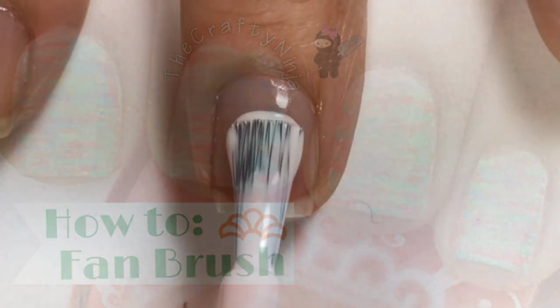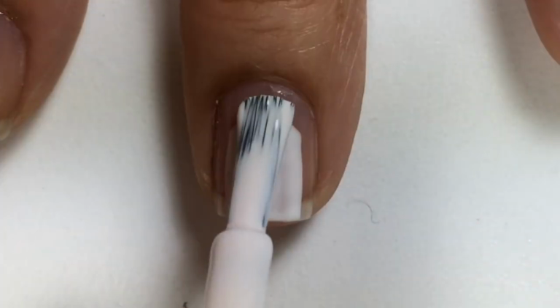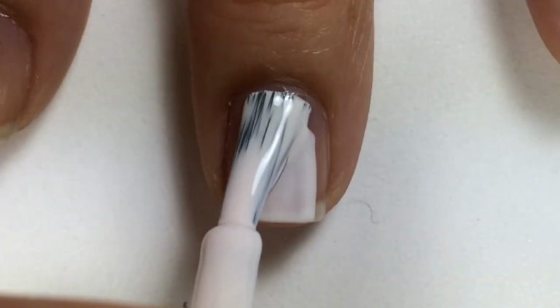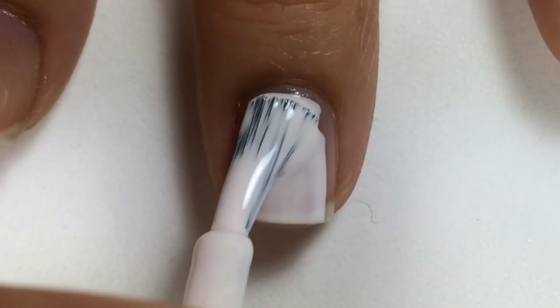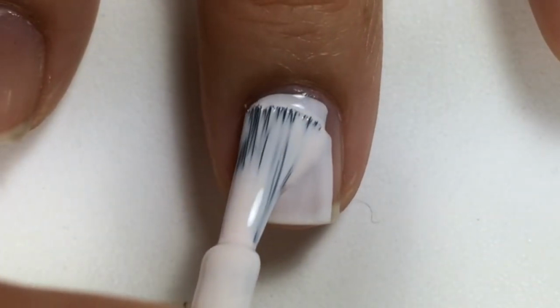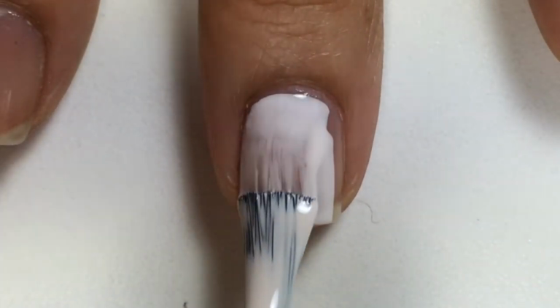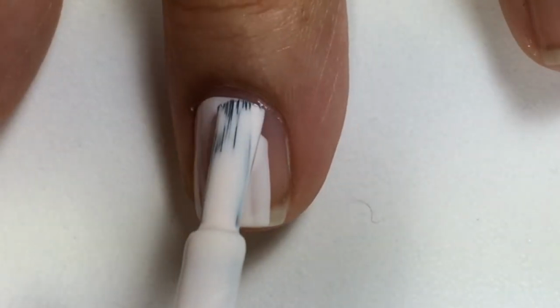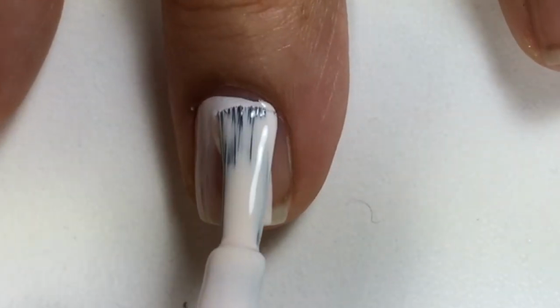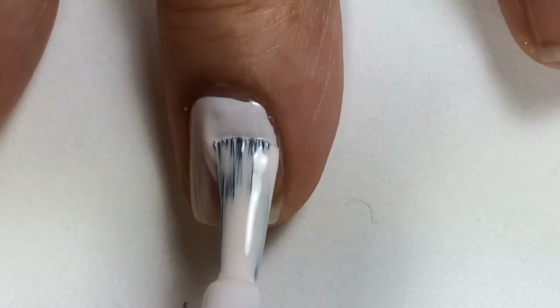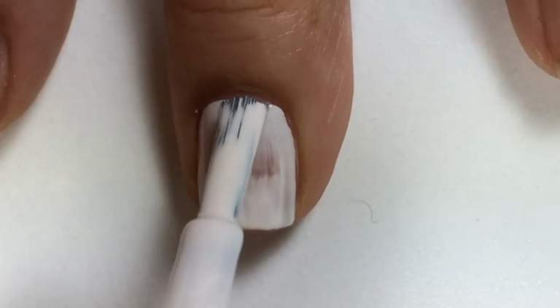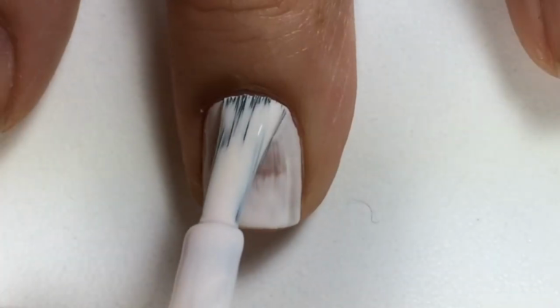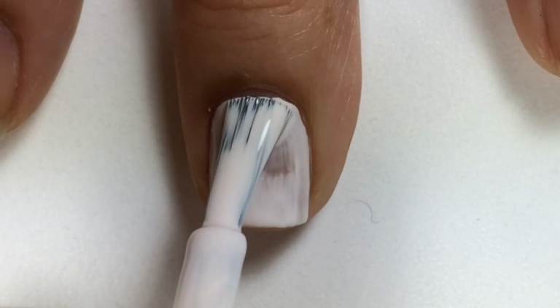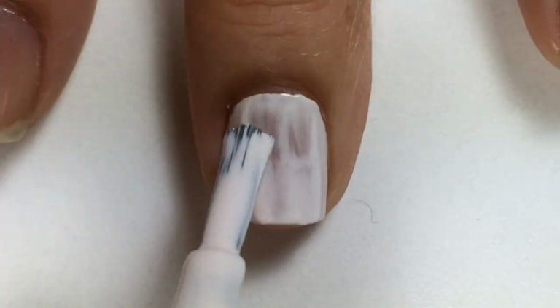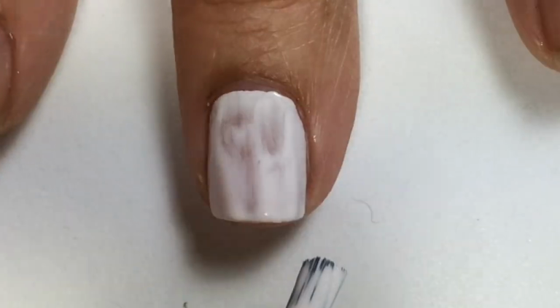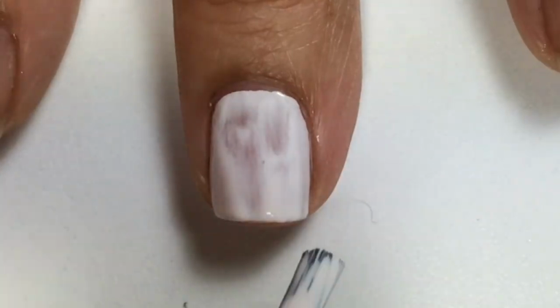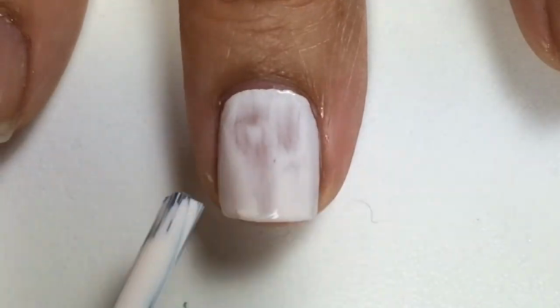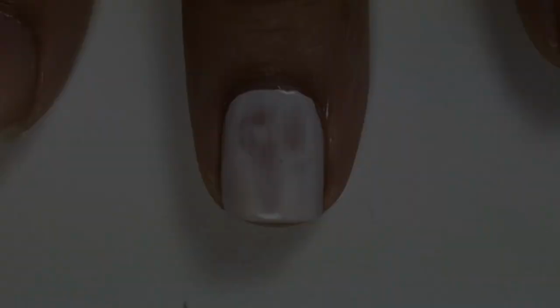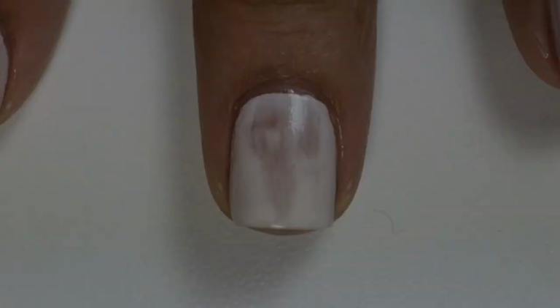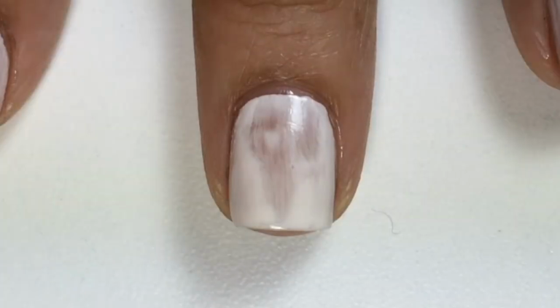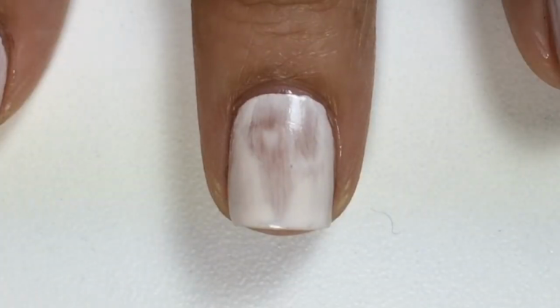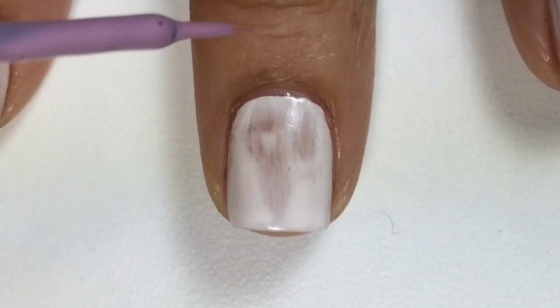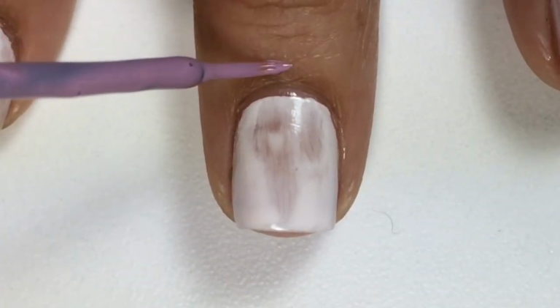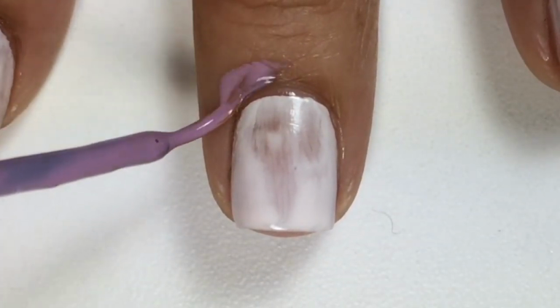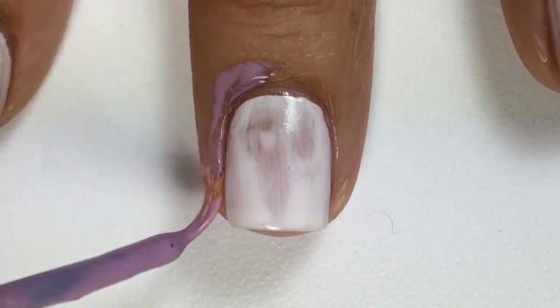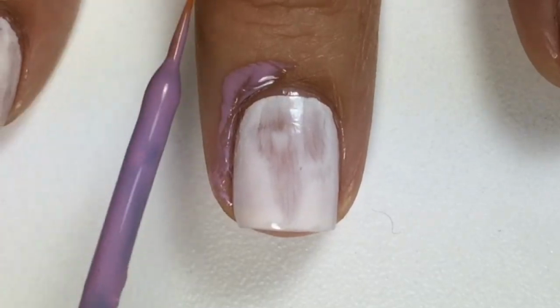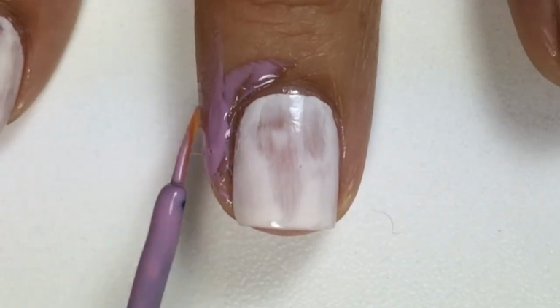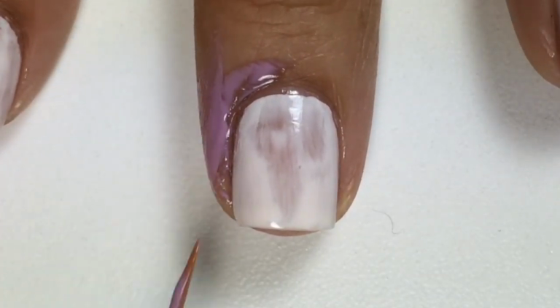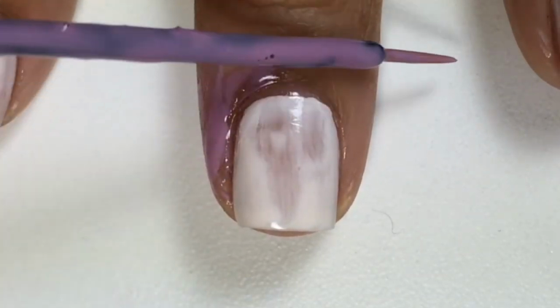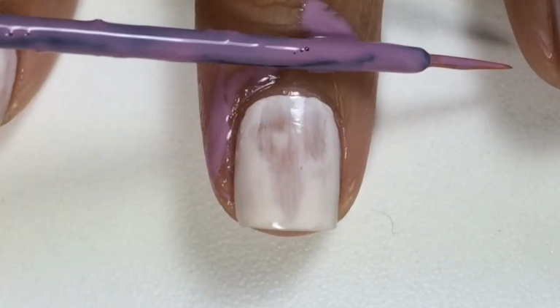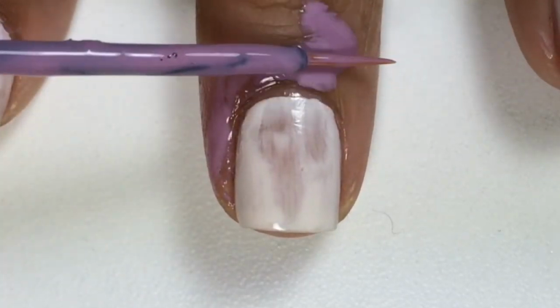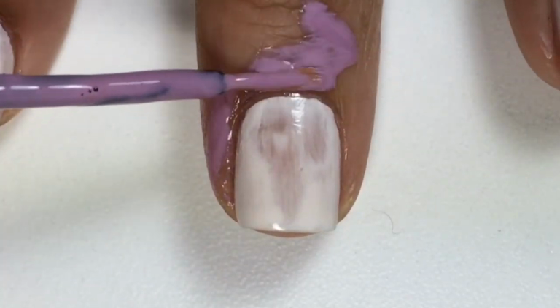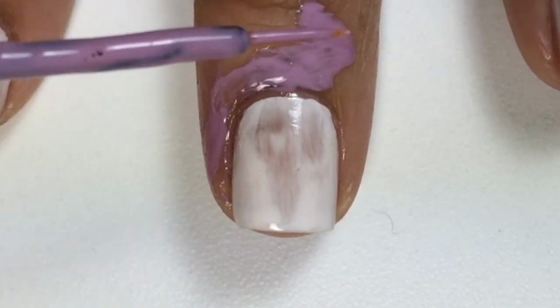I first painted my nails with a white base color. Next, with liquid palisade I applied it to my cuticles for a quick and easy clean up.